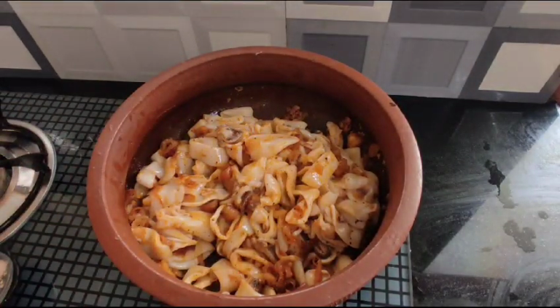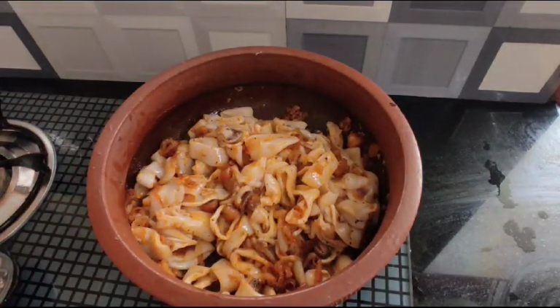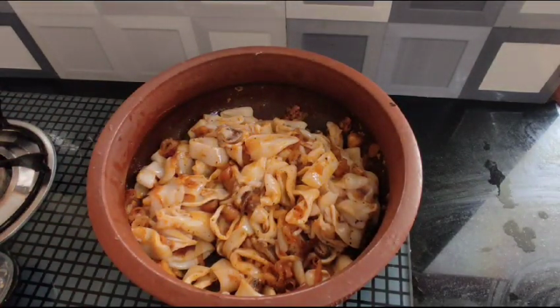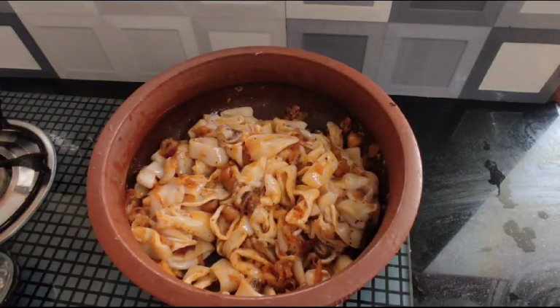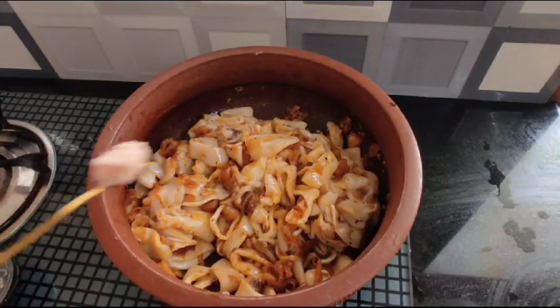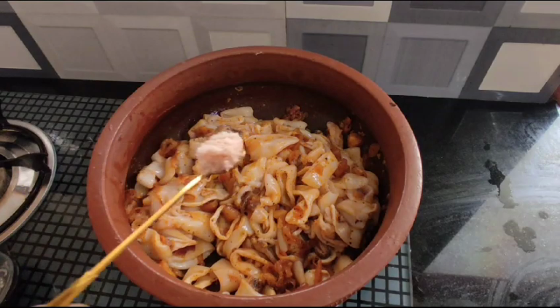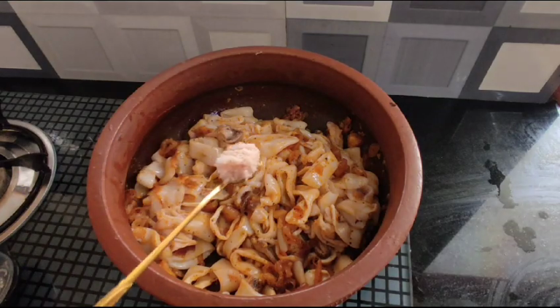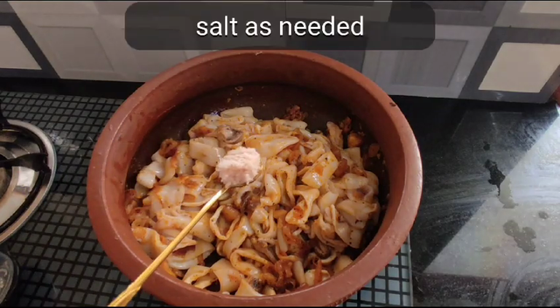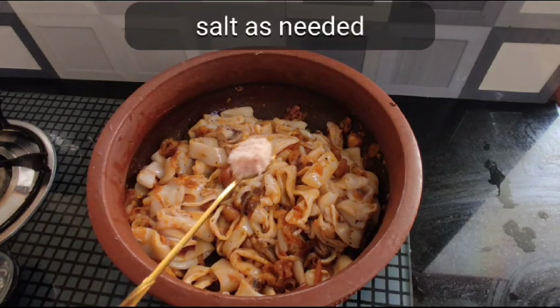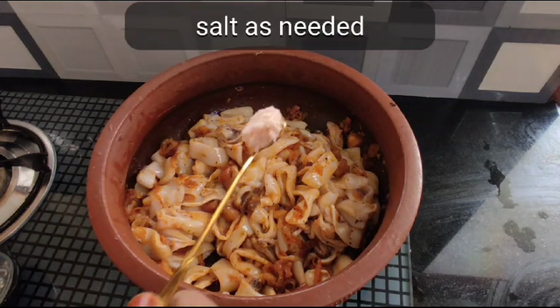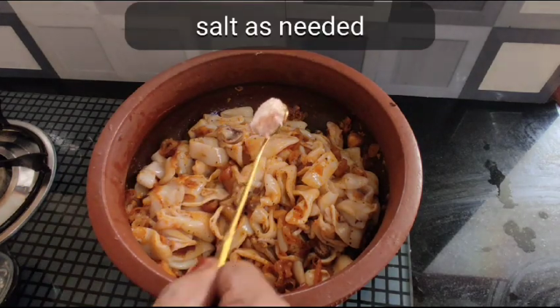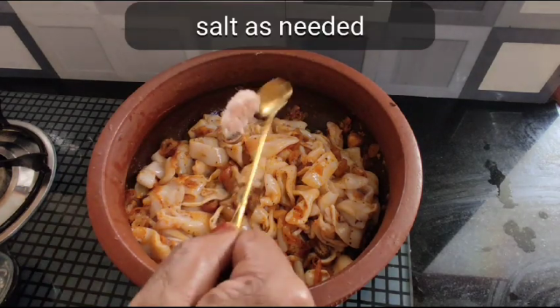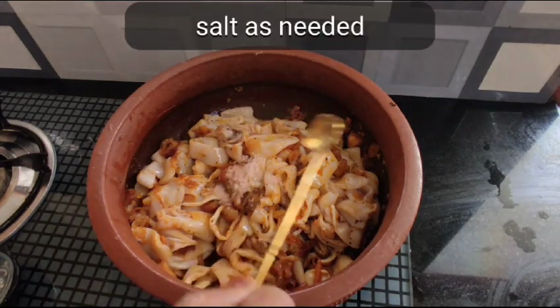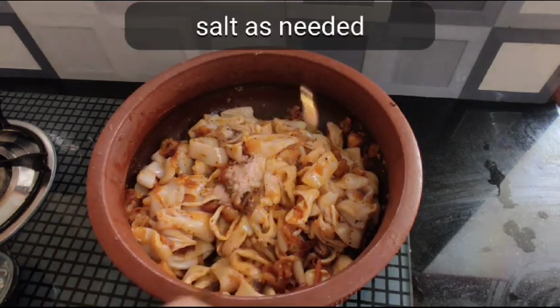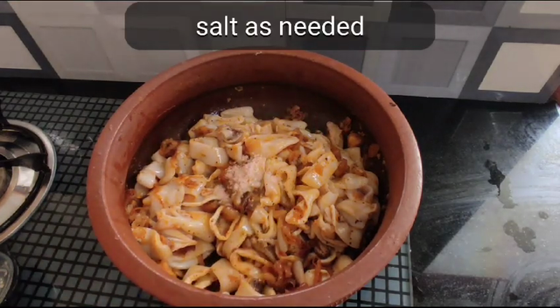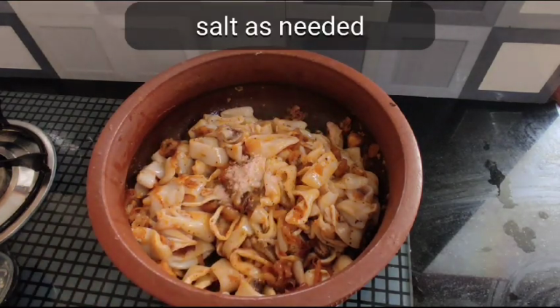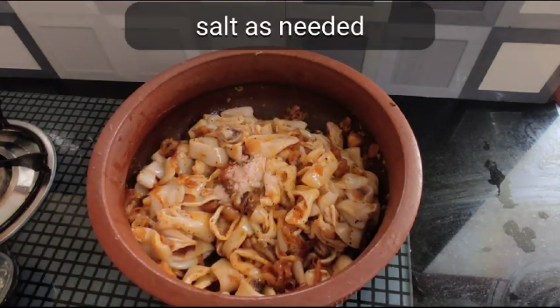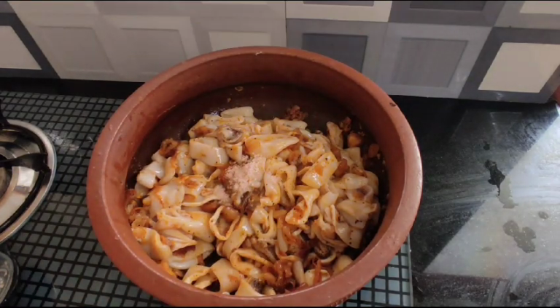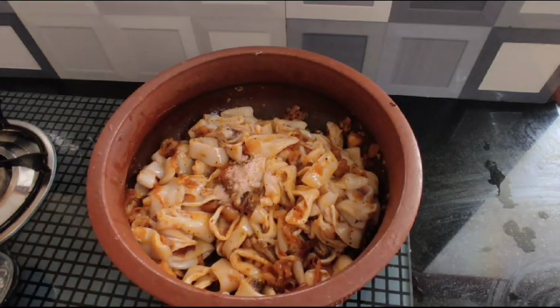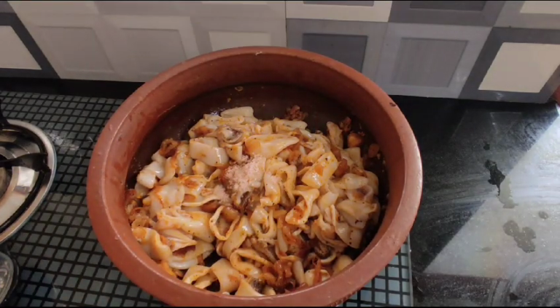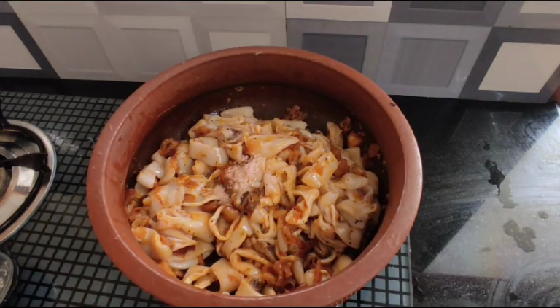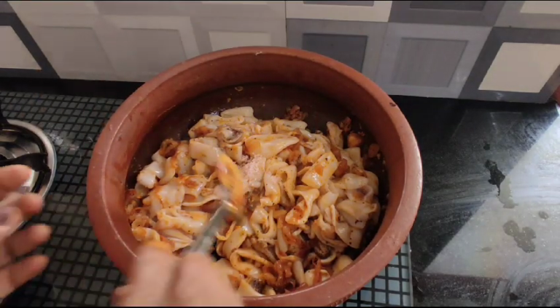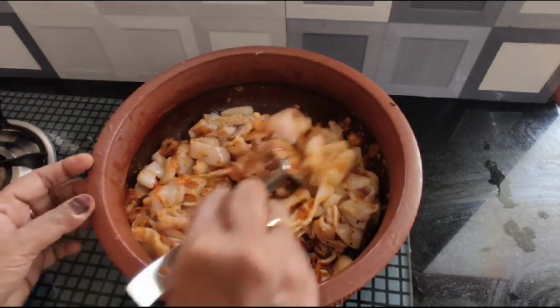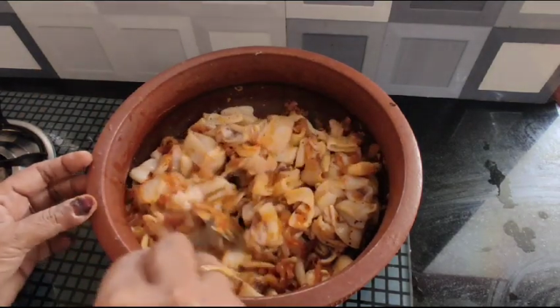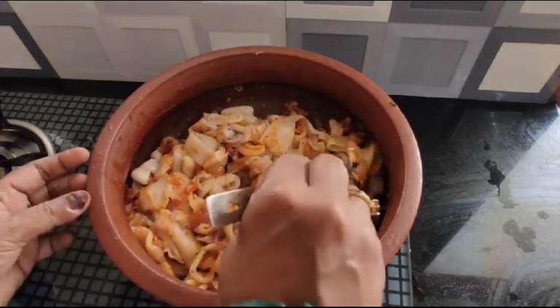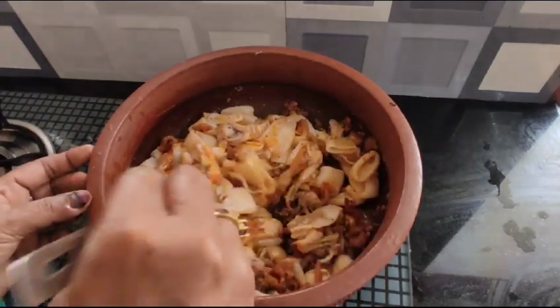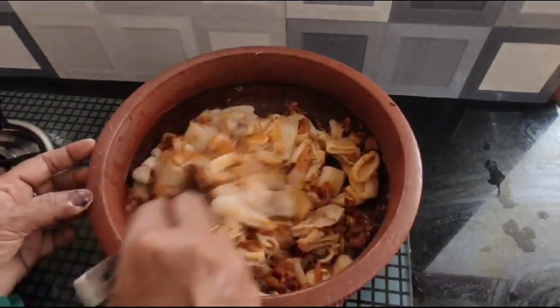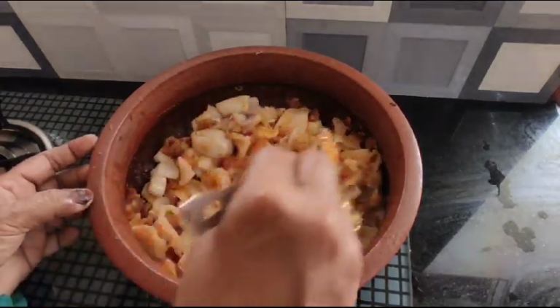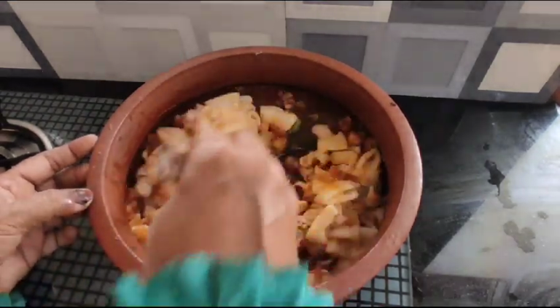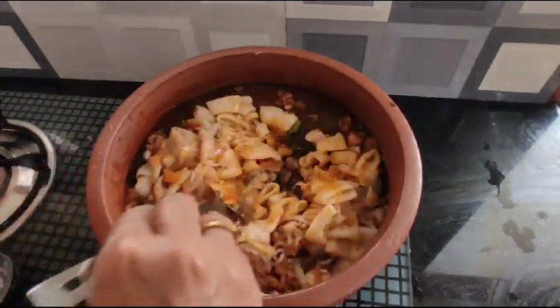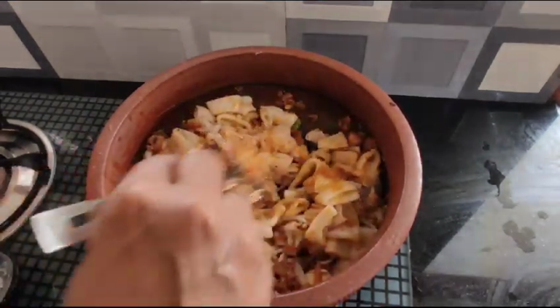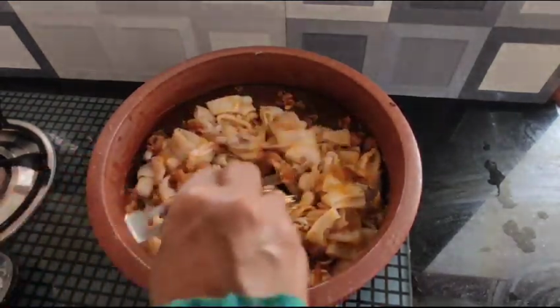You can taste the taste. Try to taste the taste.